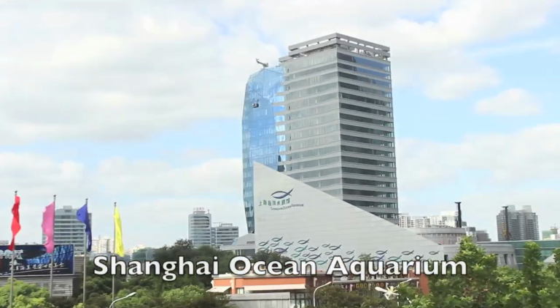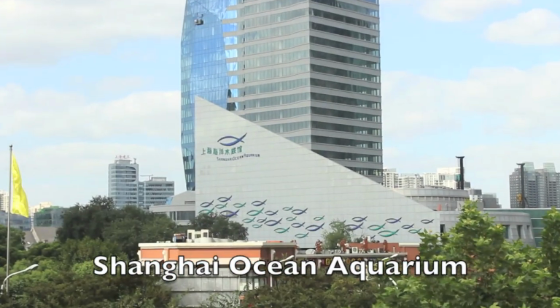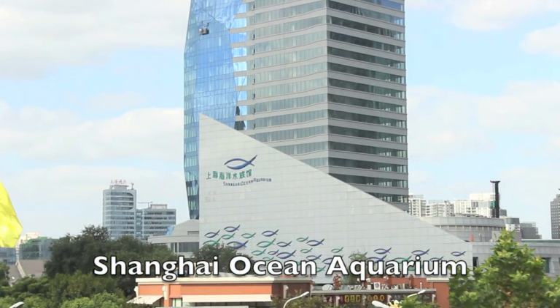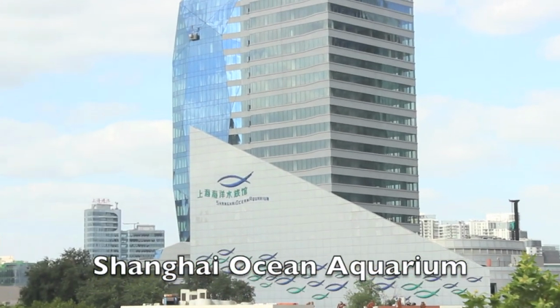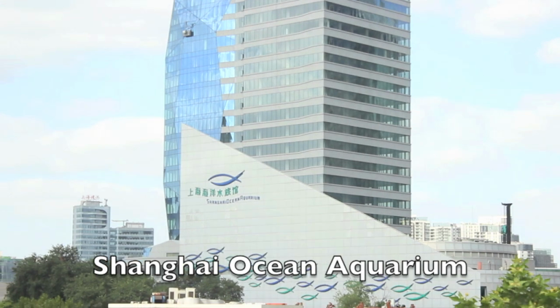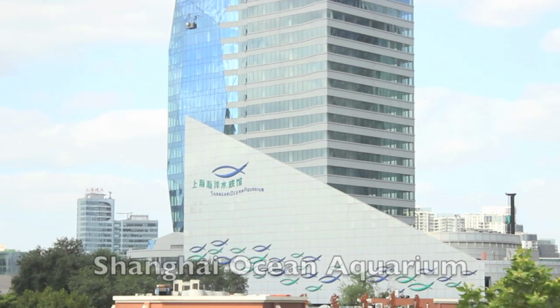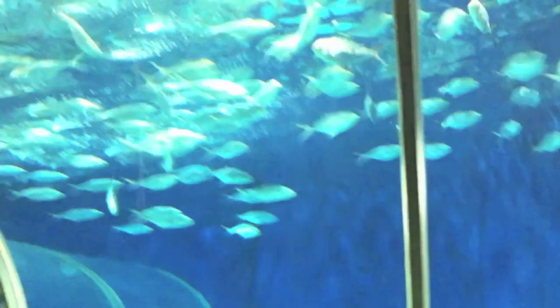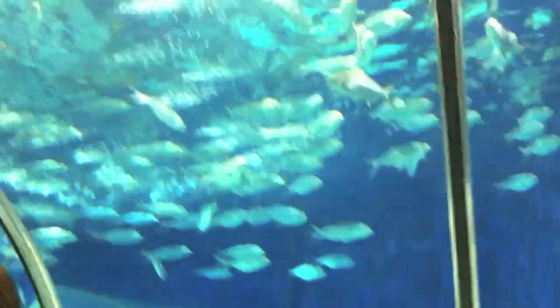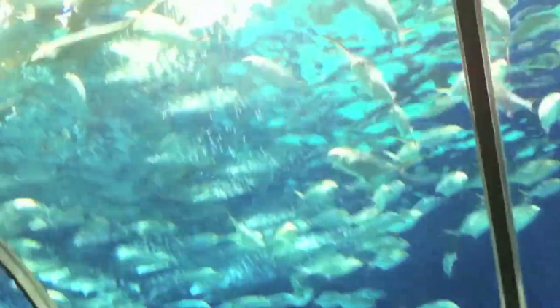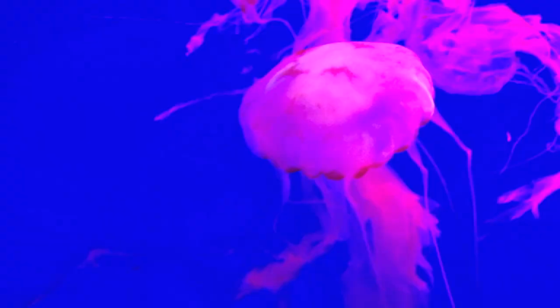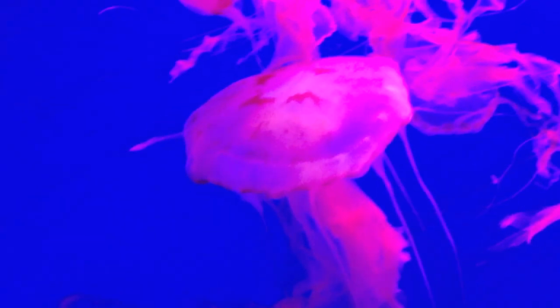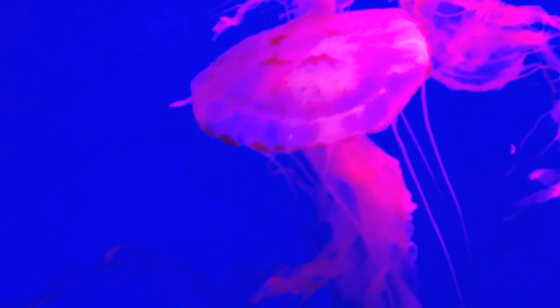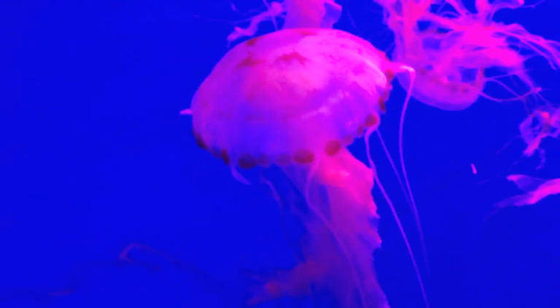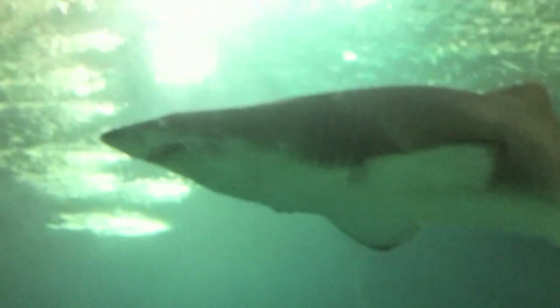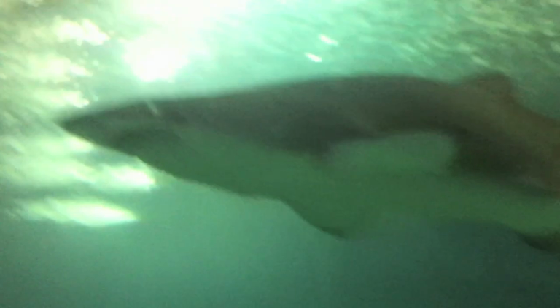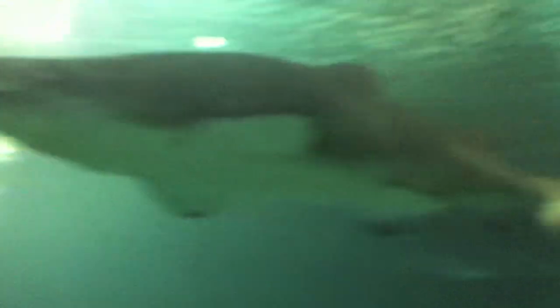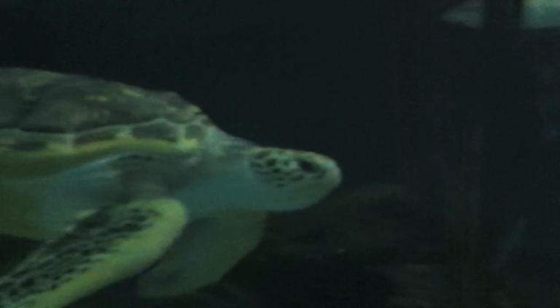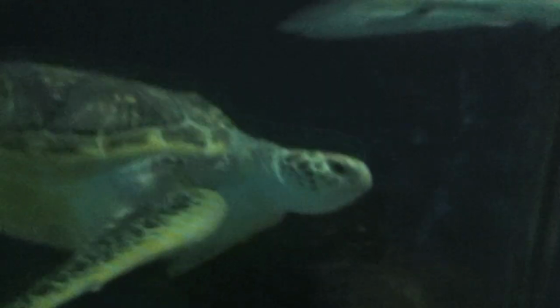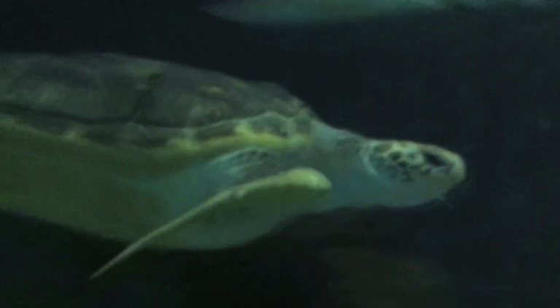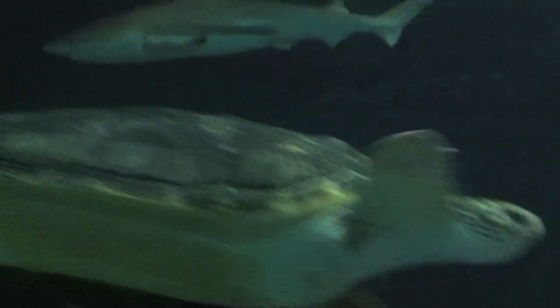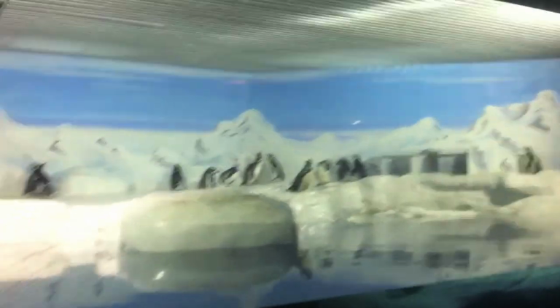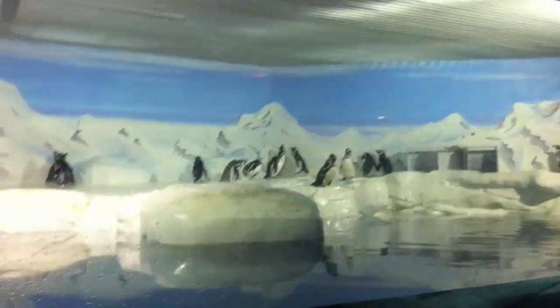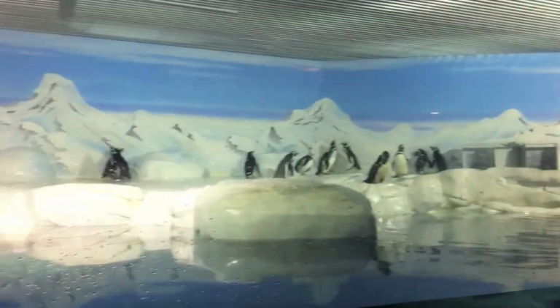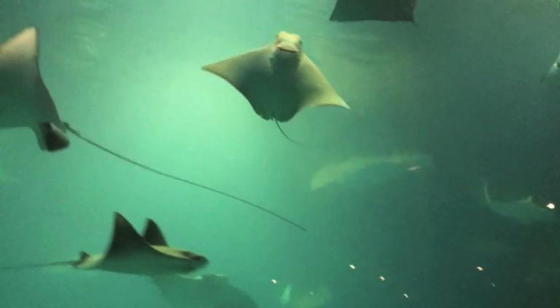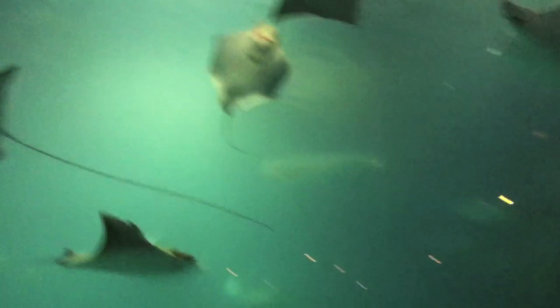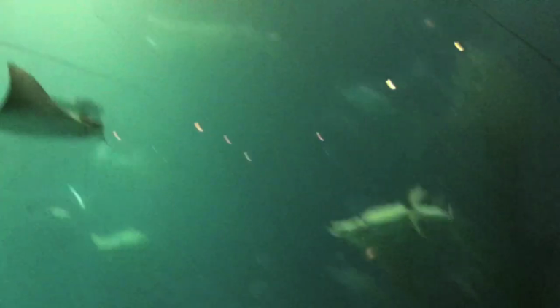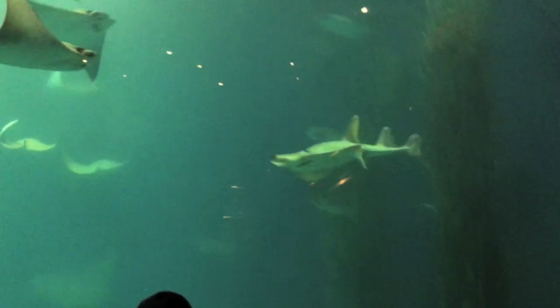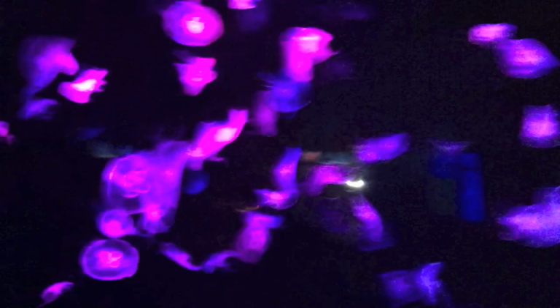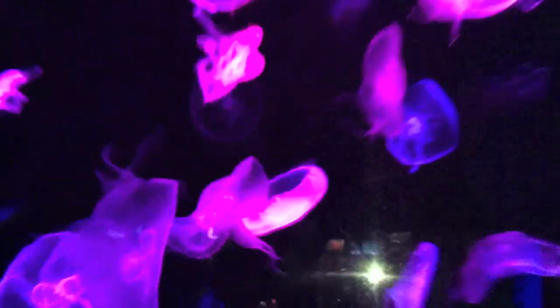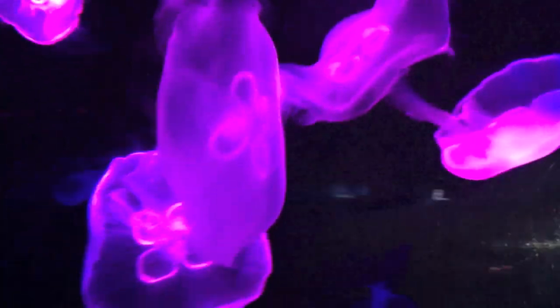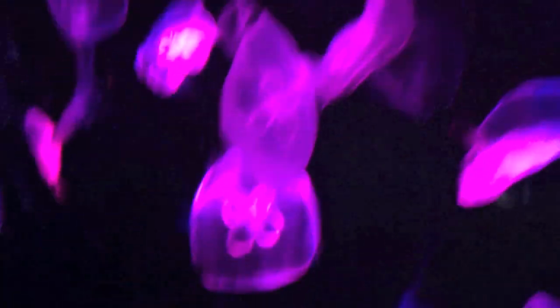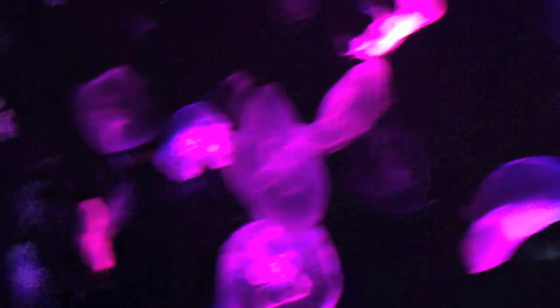After that, we went to the Shanghai Ocean Aquarium, which is right next to the TV tower. The aquarium is super cool. It has many kinds of jellyfish, sharks, sea turtles, swordfish and penguins and many other sea animals. A ticket to the aquarium also costs 160 yuan.